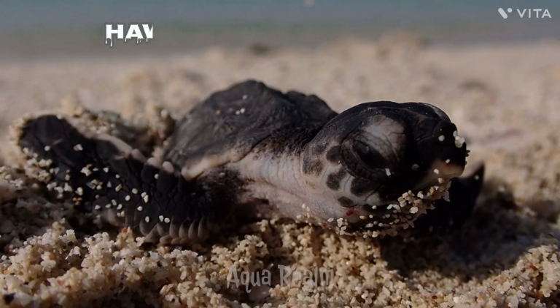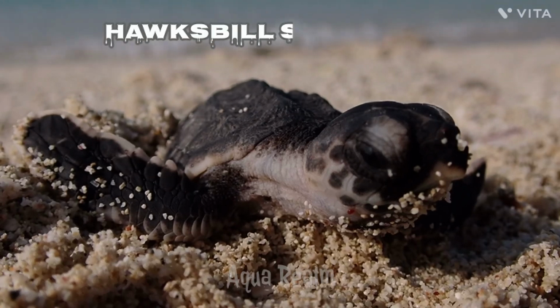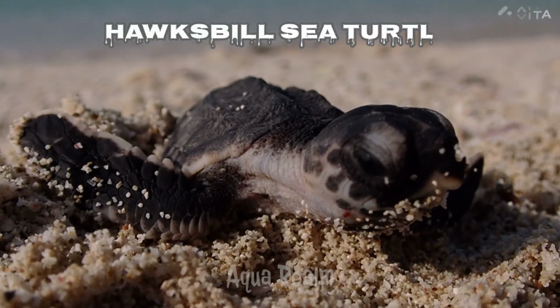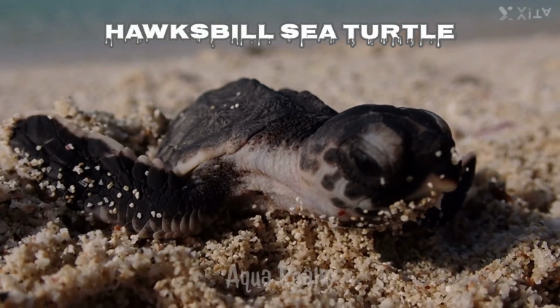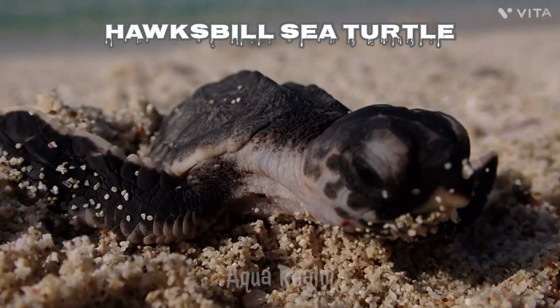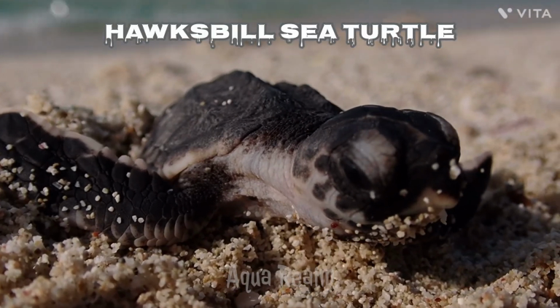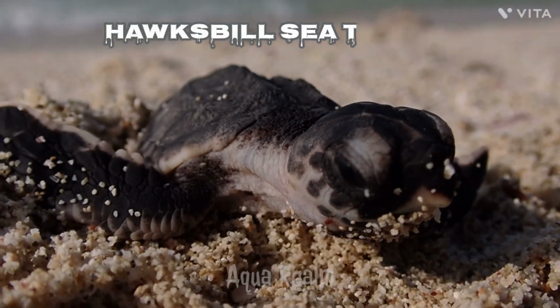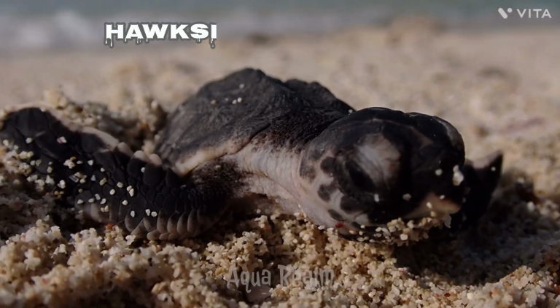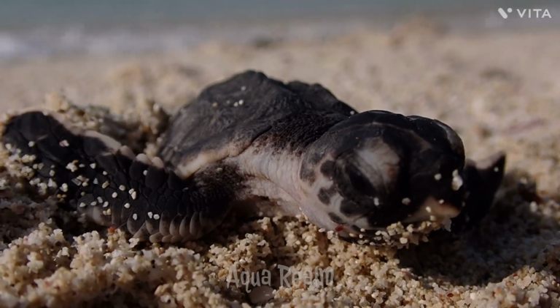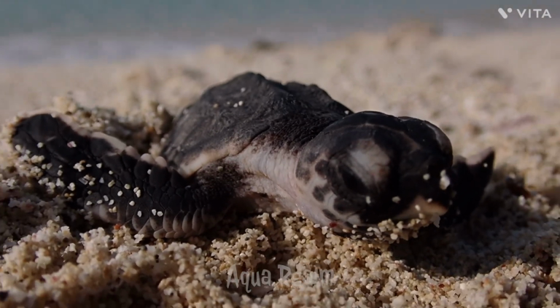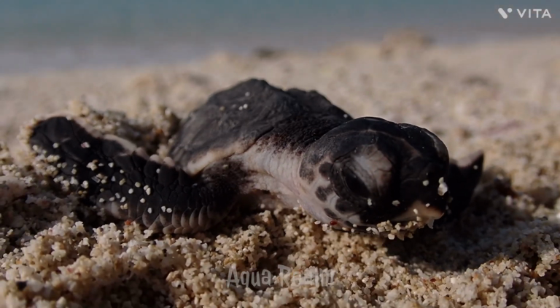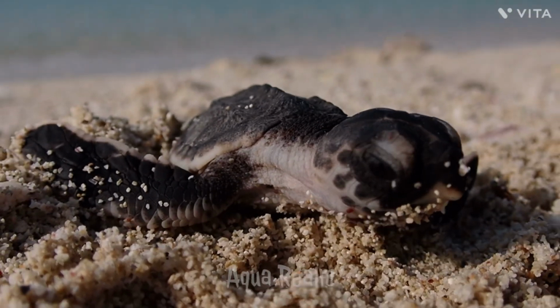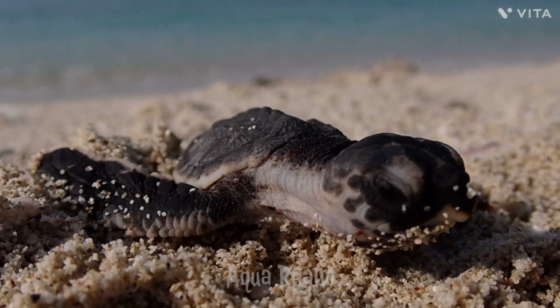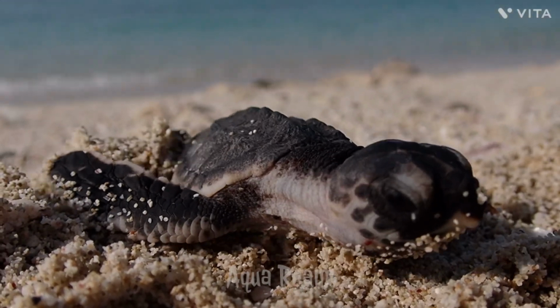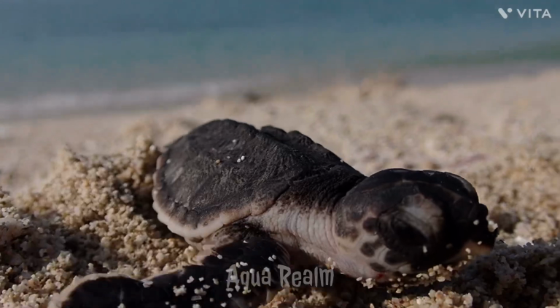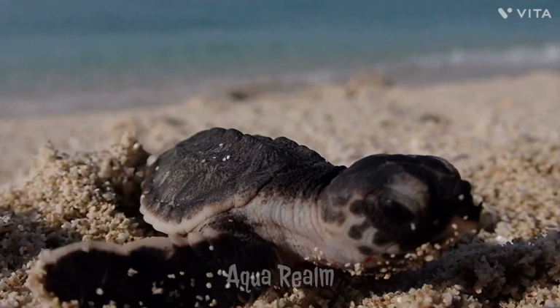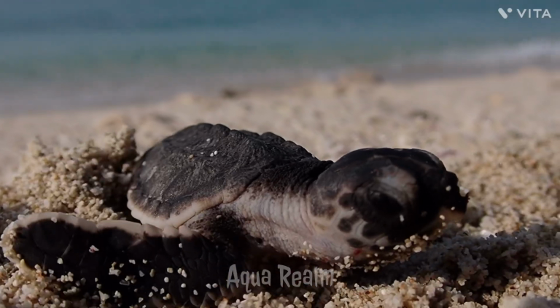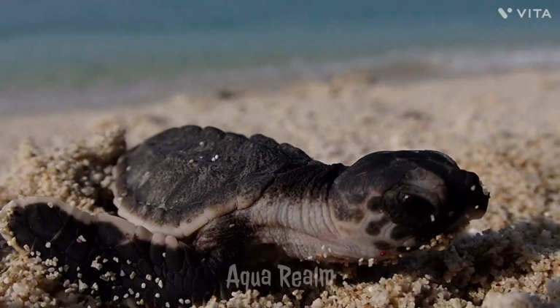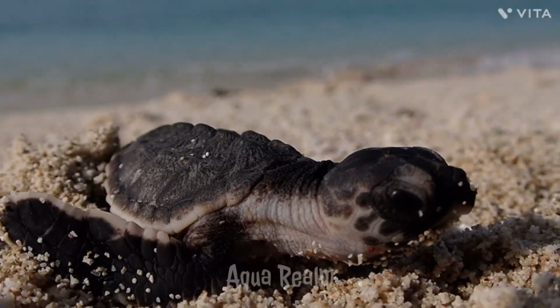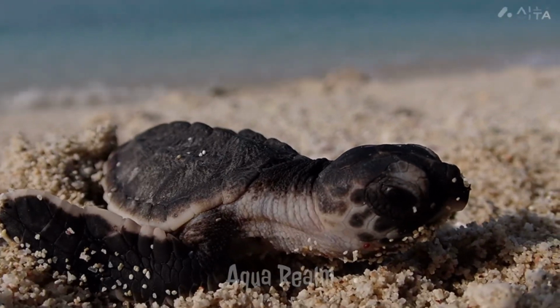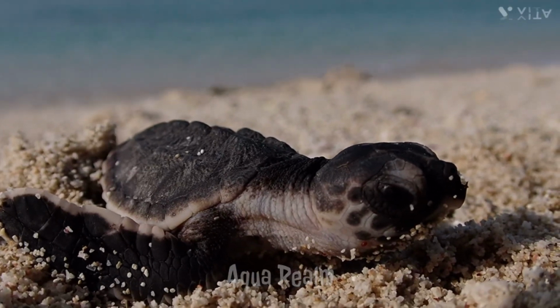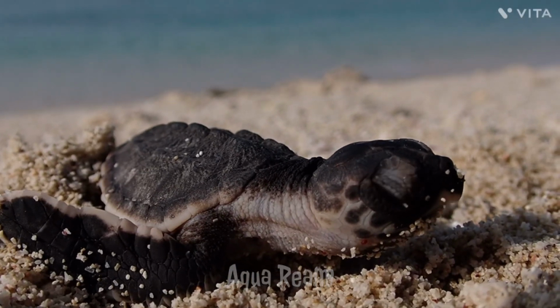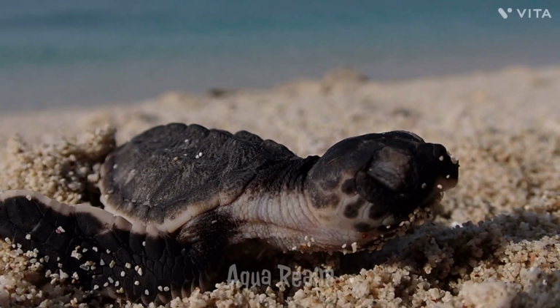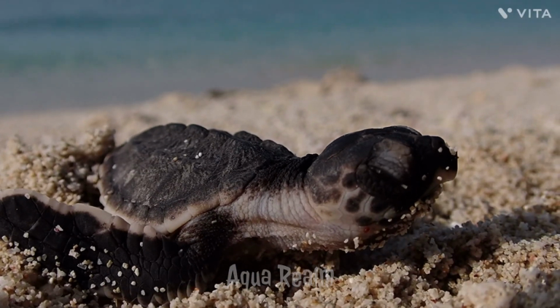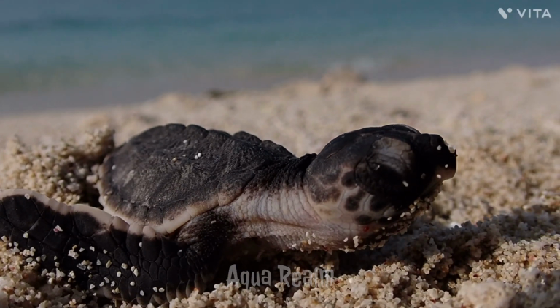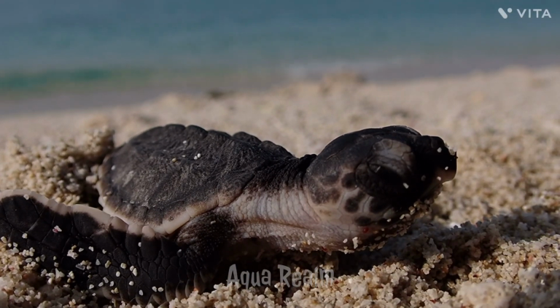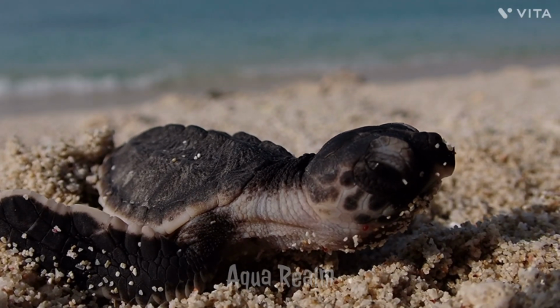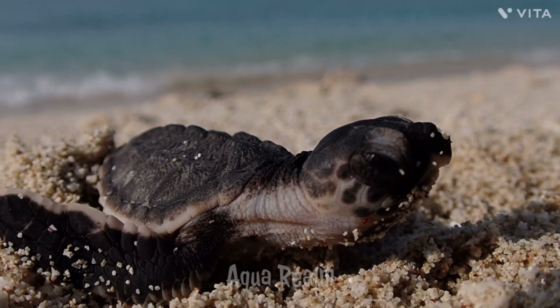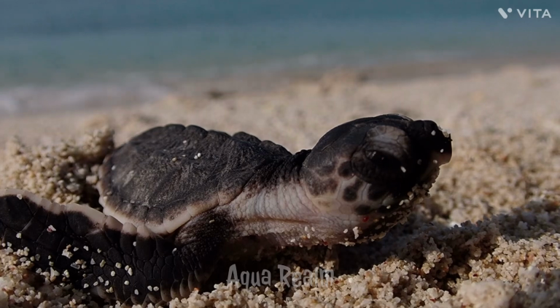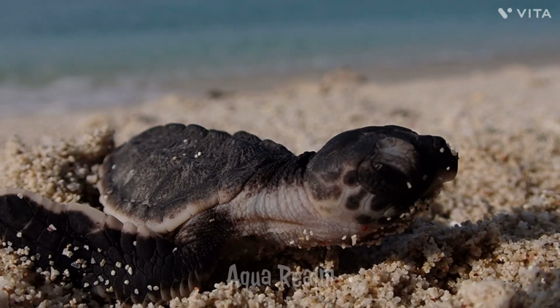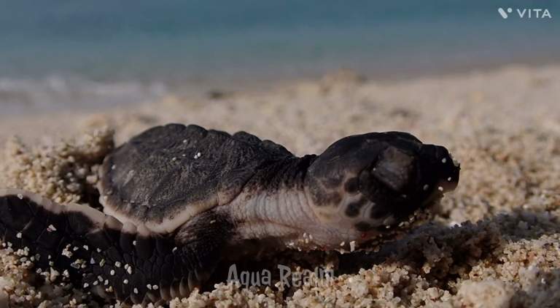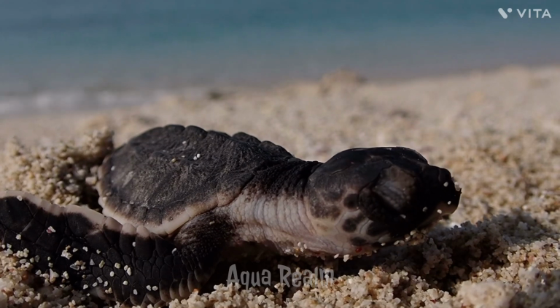The Hawksbill Sea Turtle chick is a young member of the Hawksbill Sea Turtle species. It is an endangered sea turtle known for its unique appearance and important role in marine ecosystems.